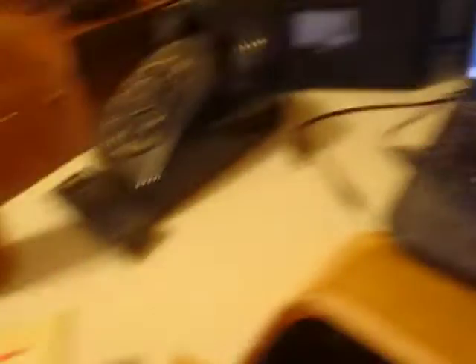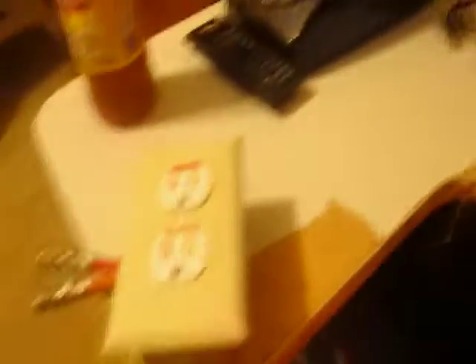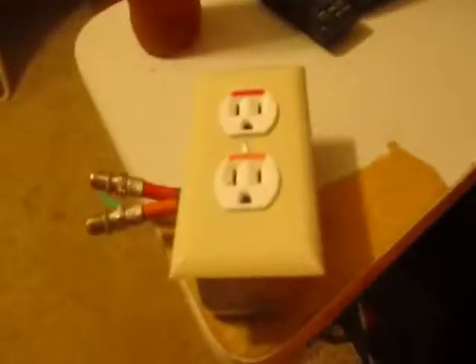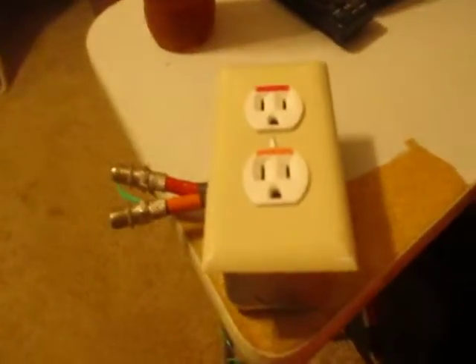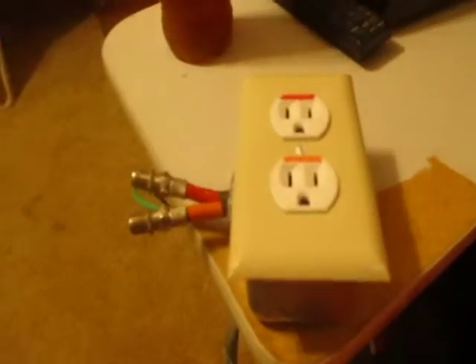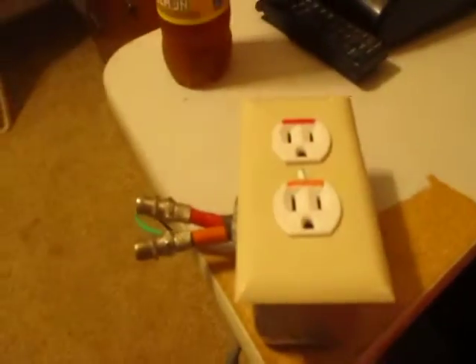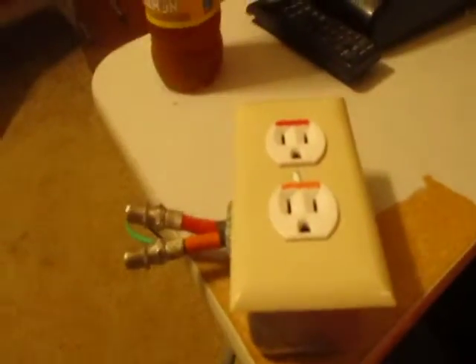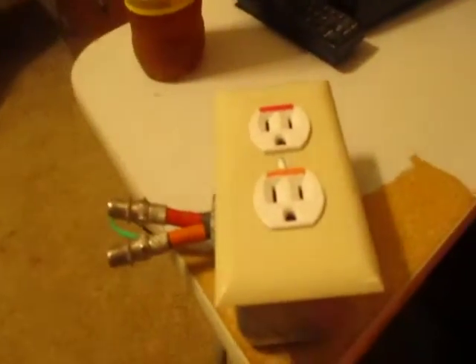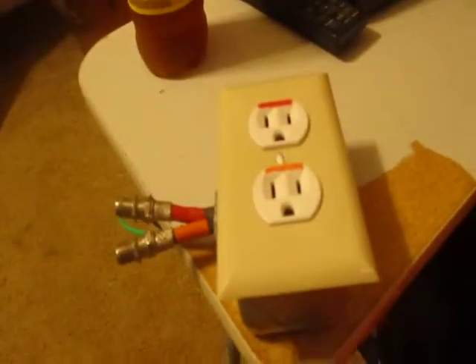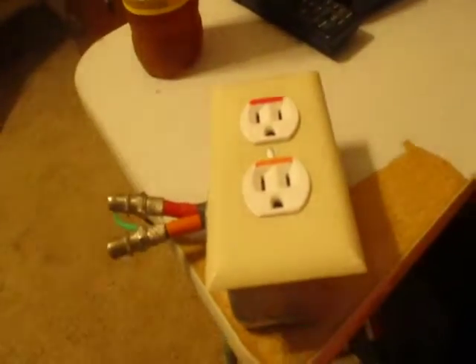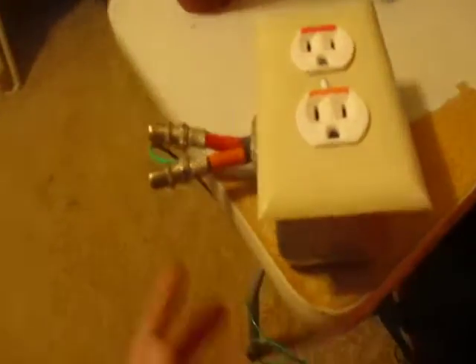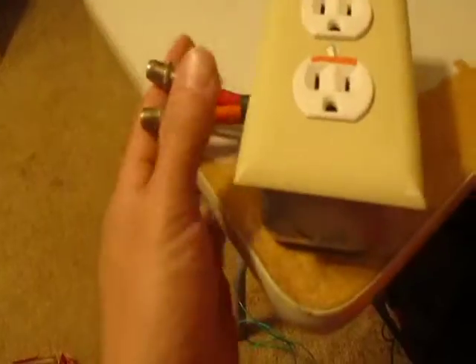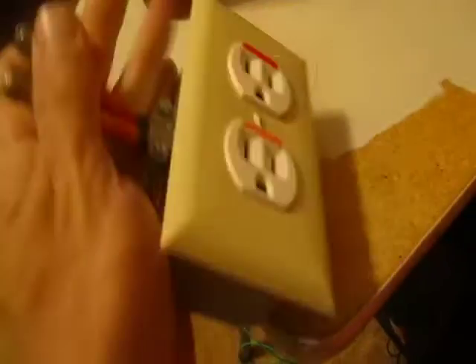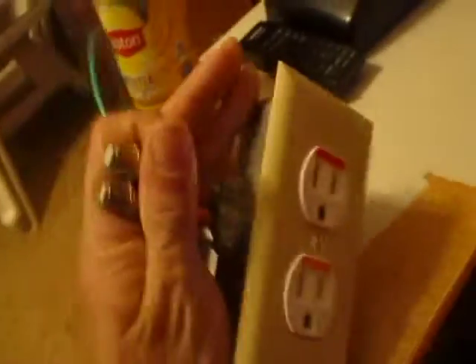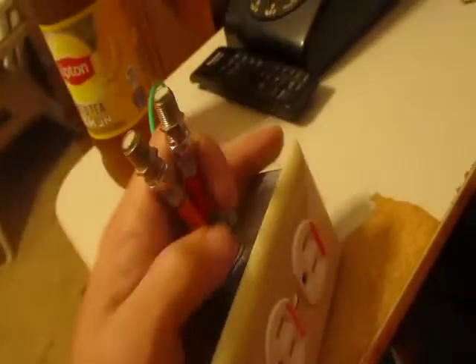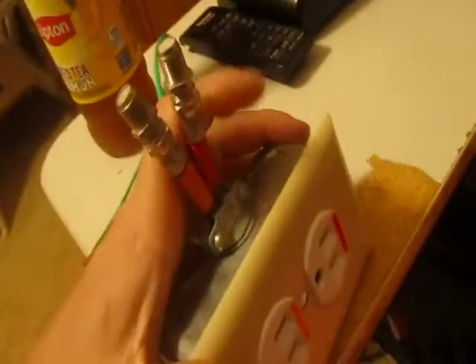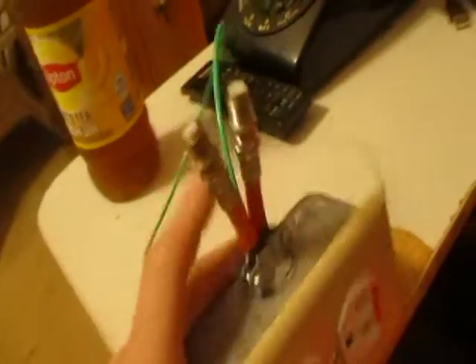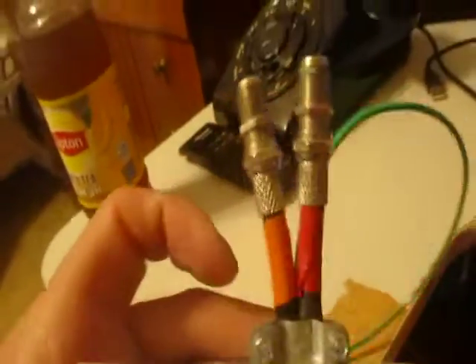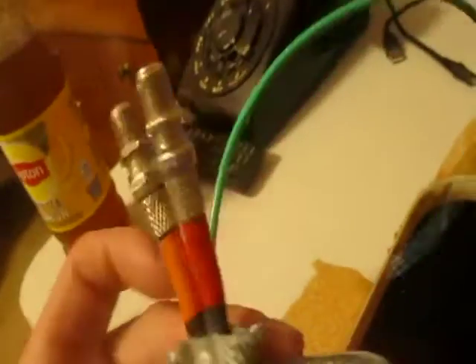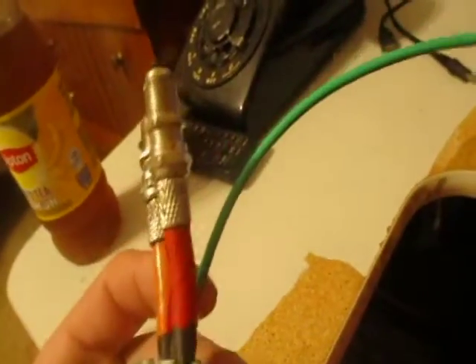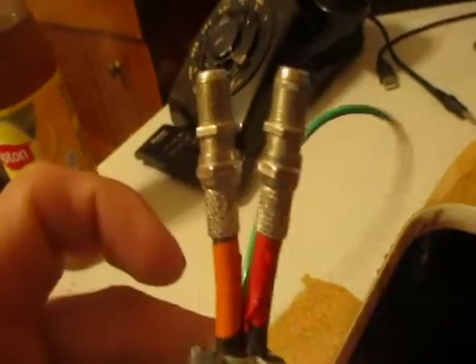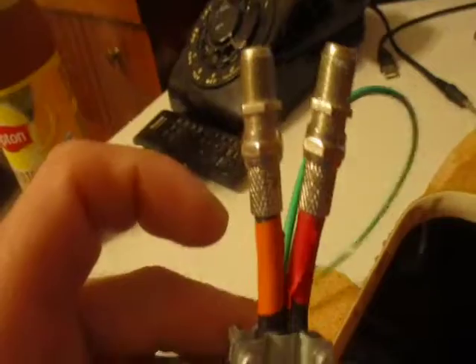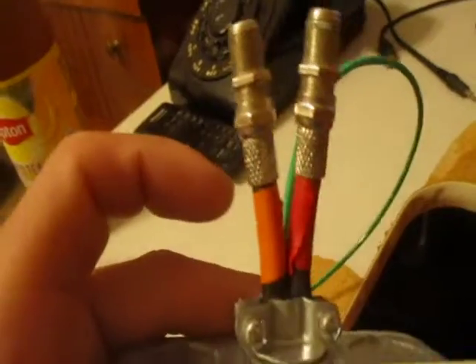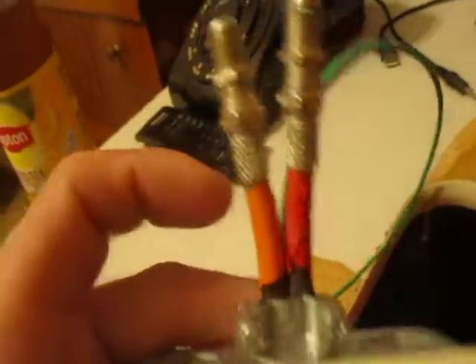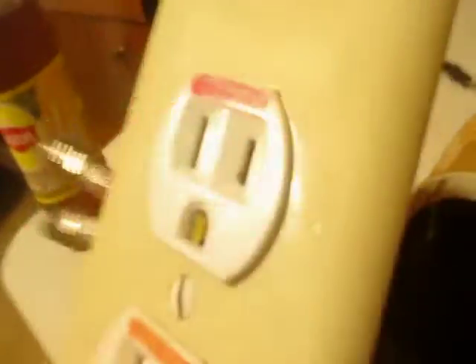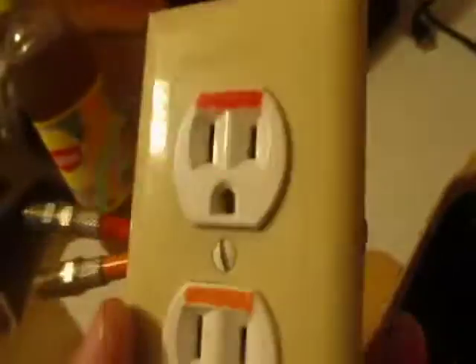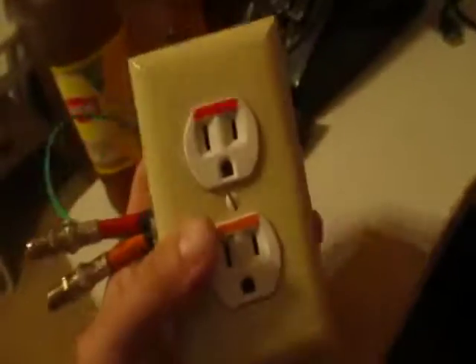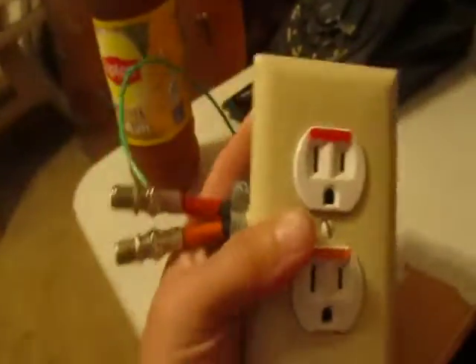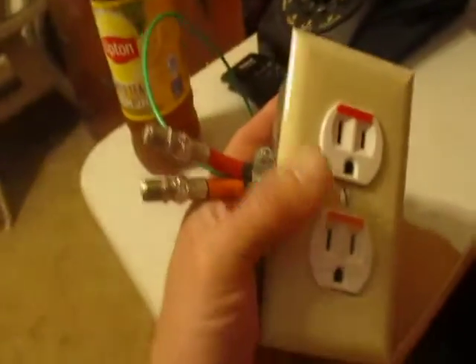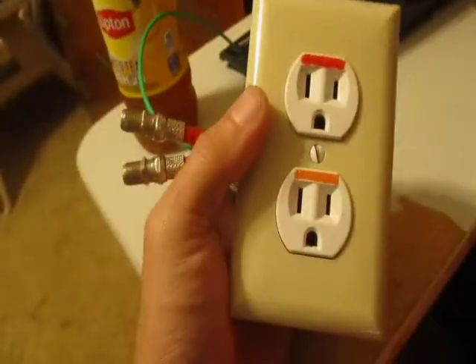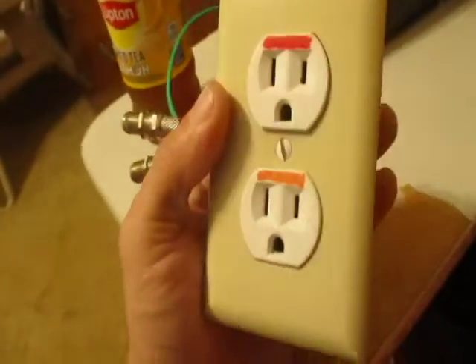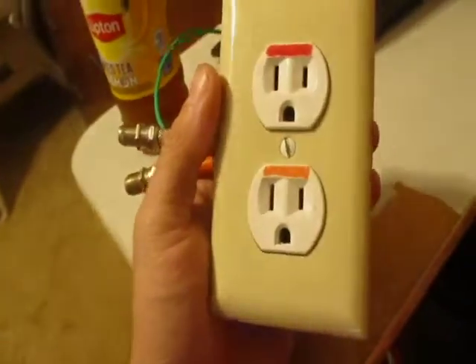Hello. Check out this old relic from my ambitious invention days. Basically, we have this plug. You would connect this to ground in a mild loop antenna, and it would produce electricity.